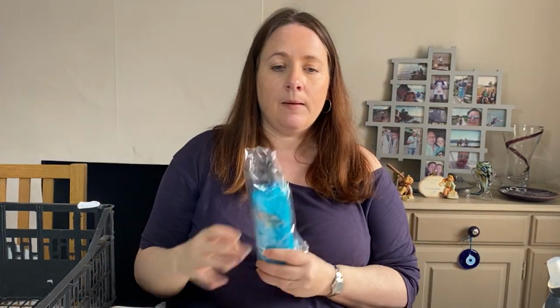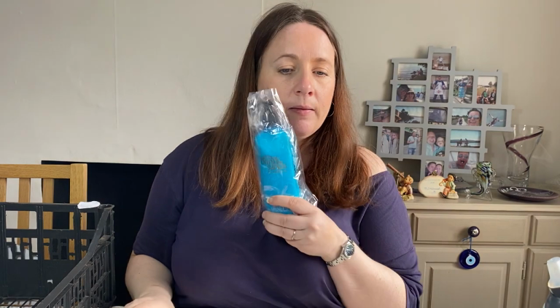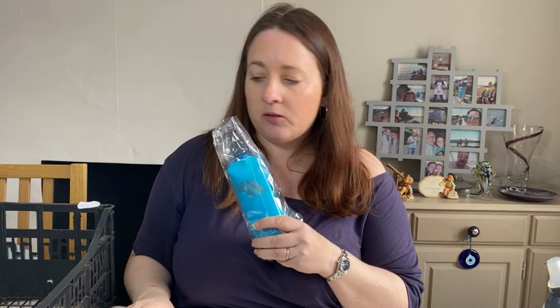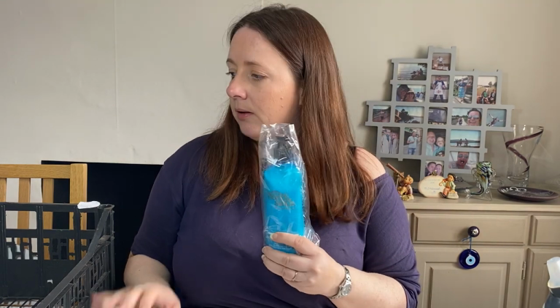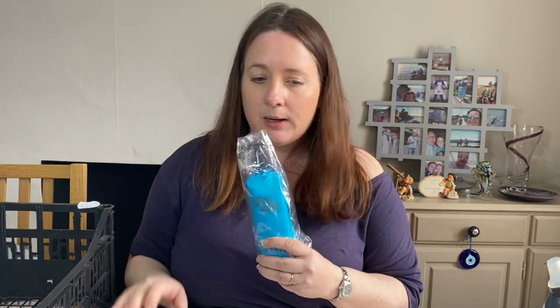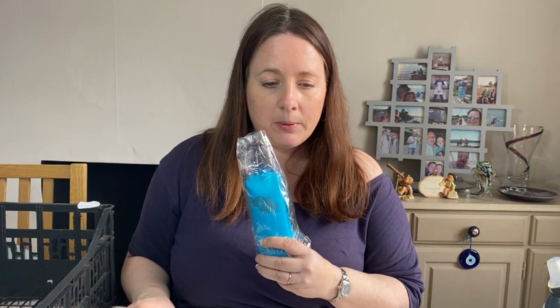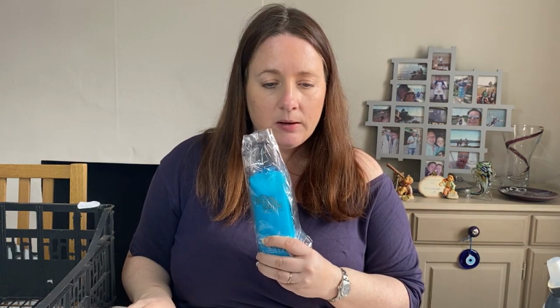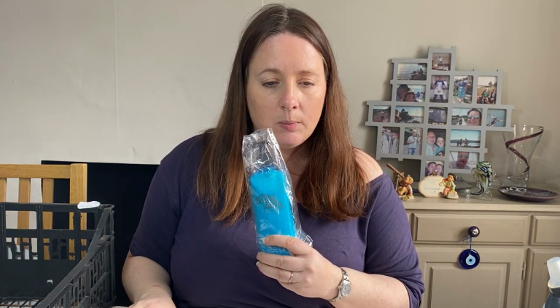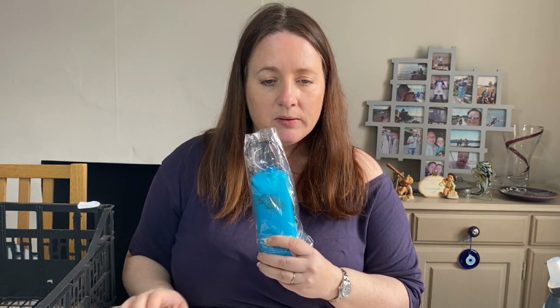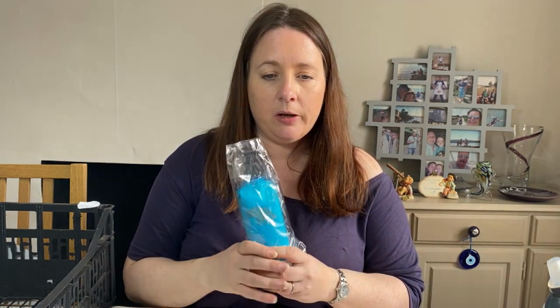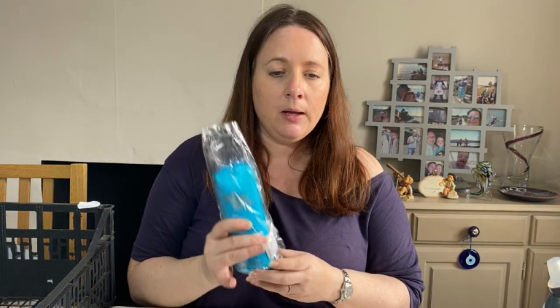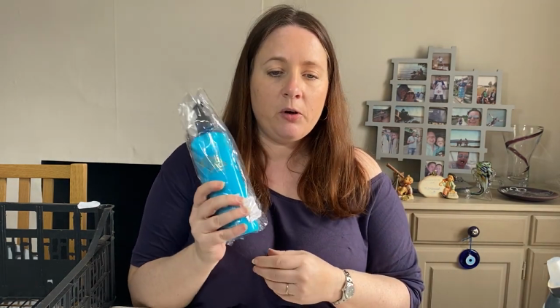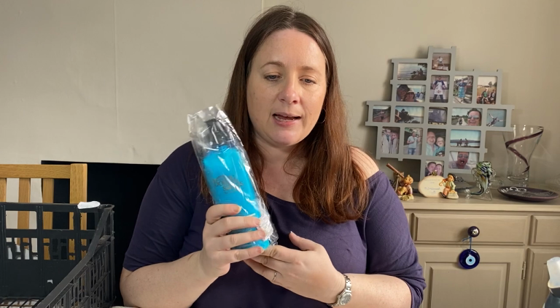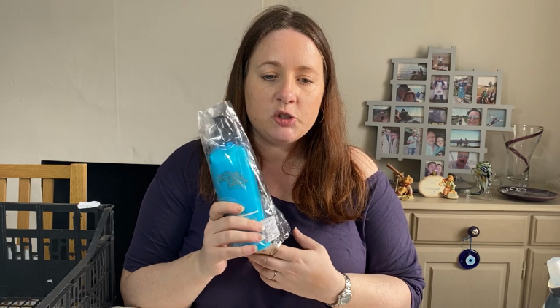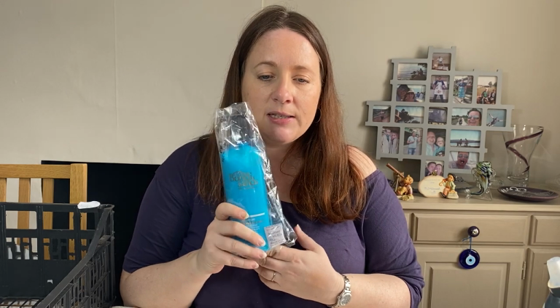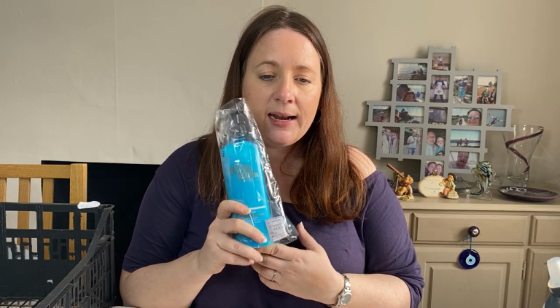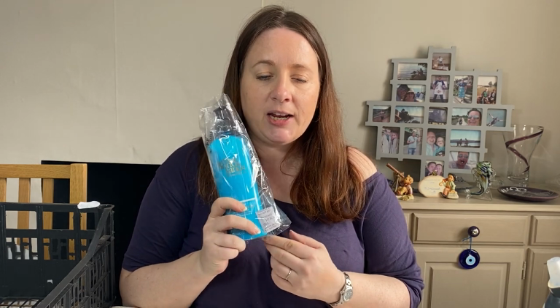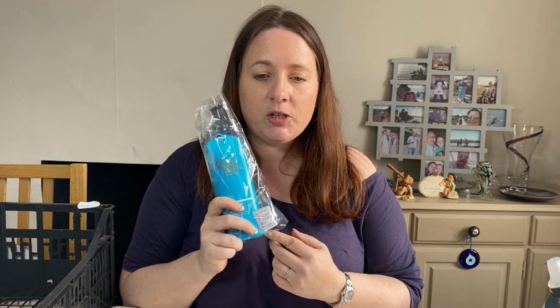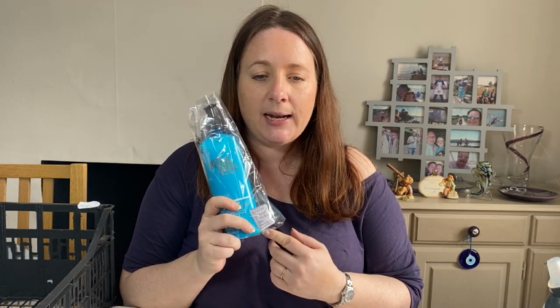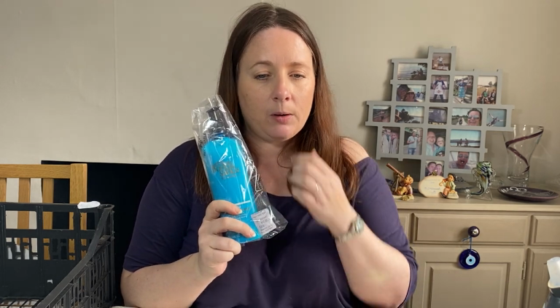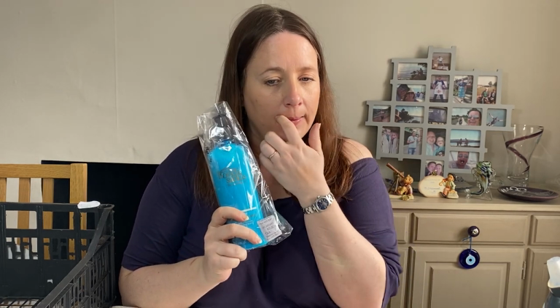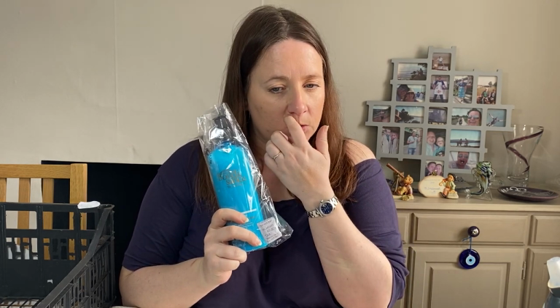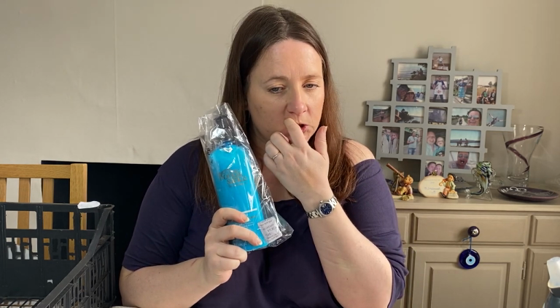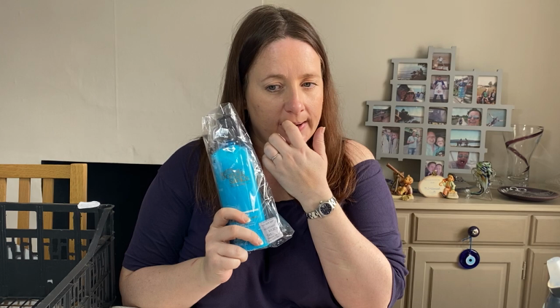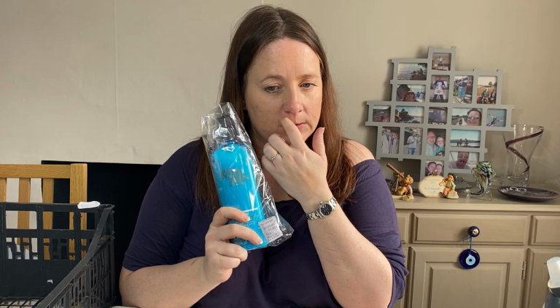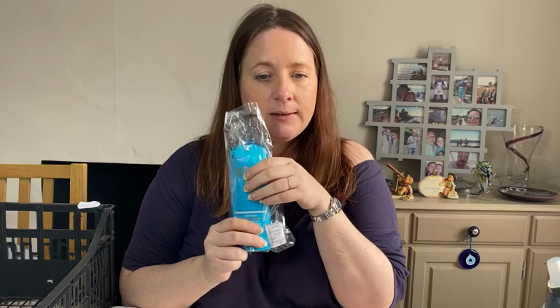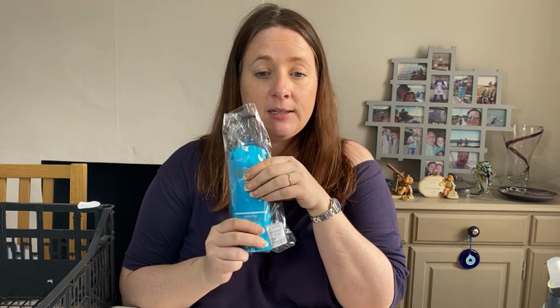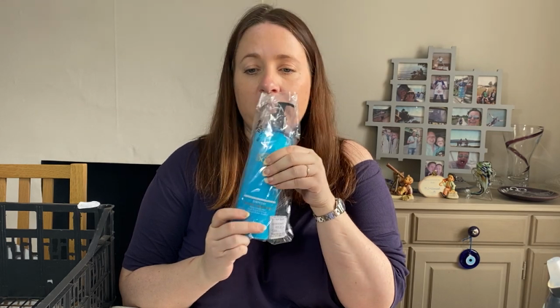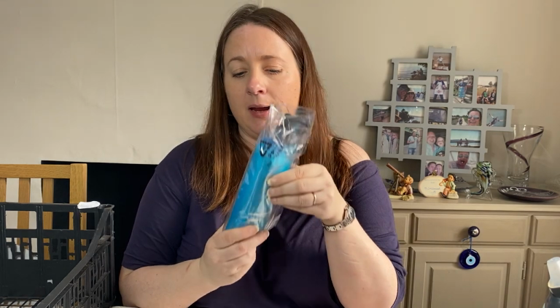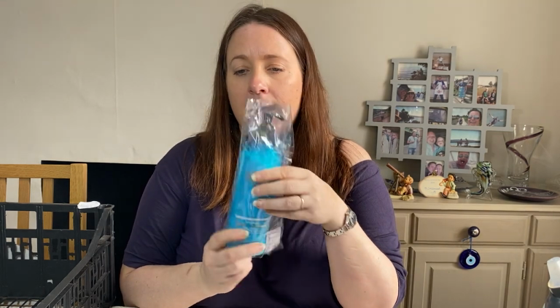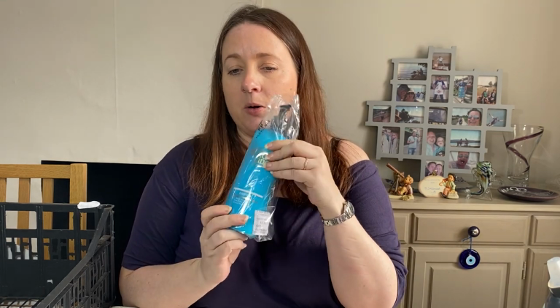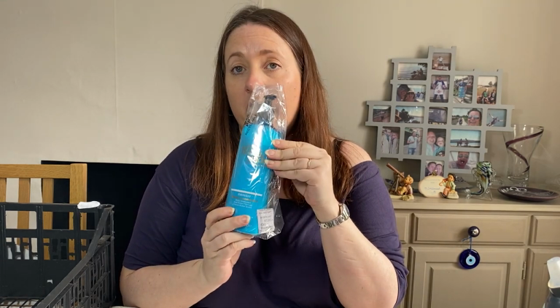Last one from this basket: Bondi Sands Australian Tan Everyday Gradual Tanning Milk. Cost £2, listed in February, and sold for £9.